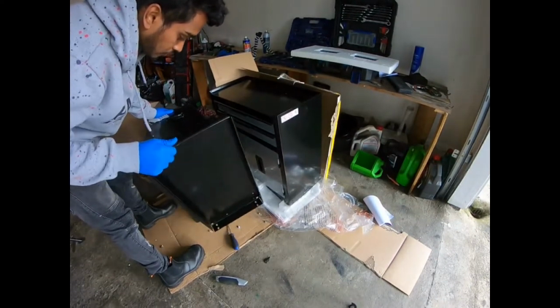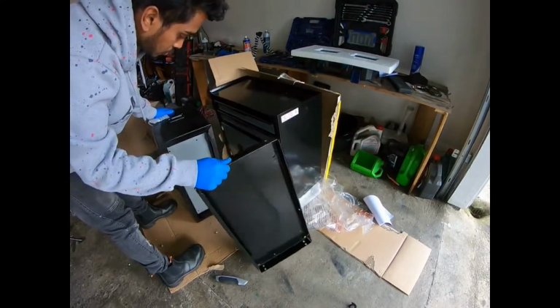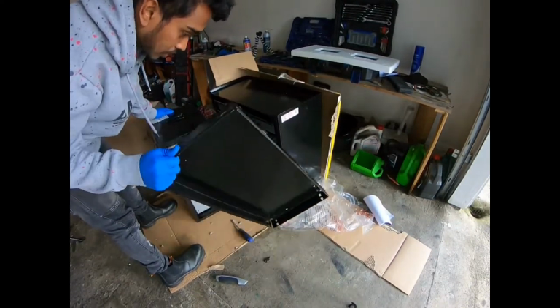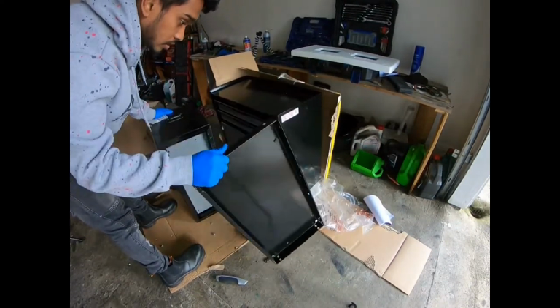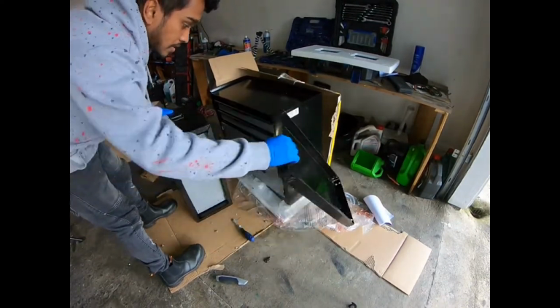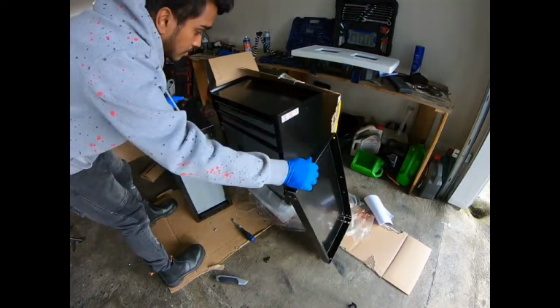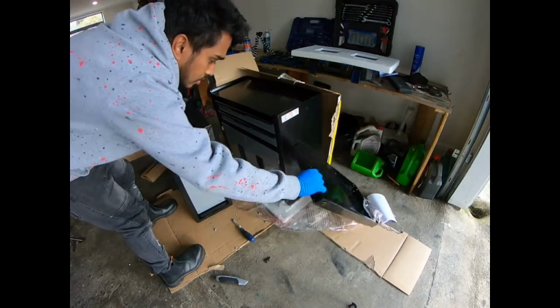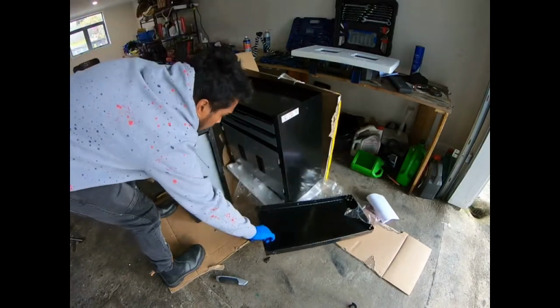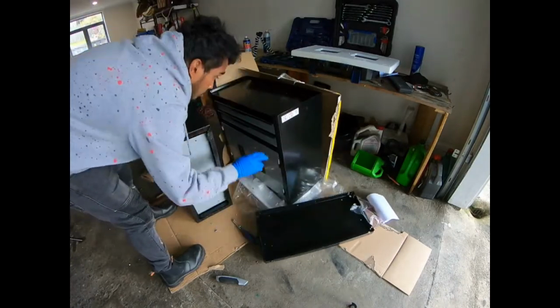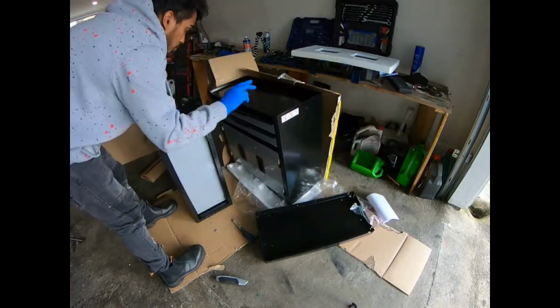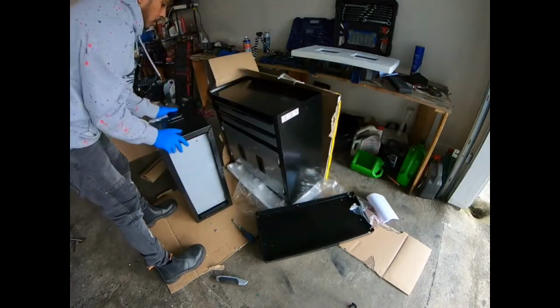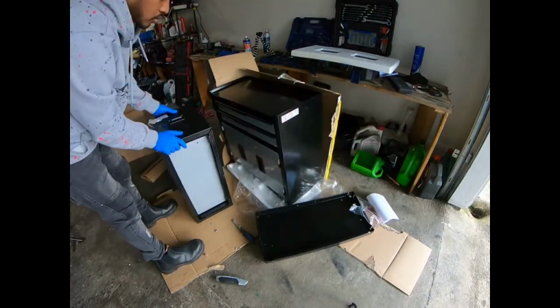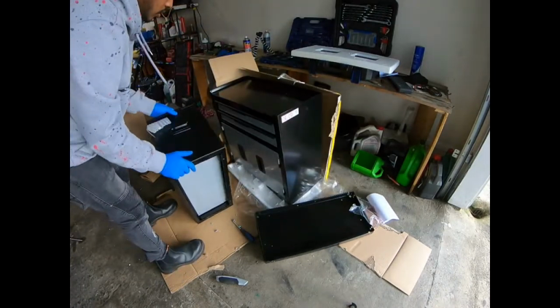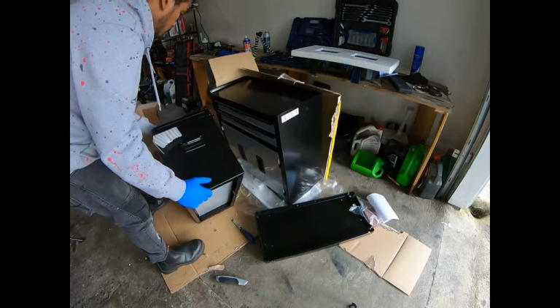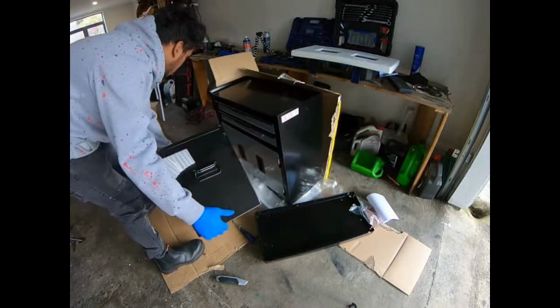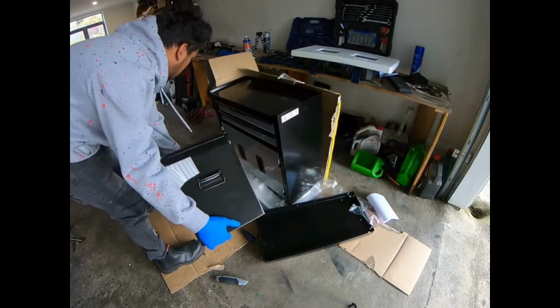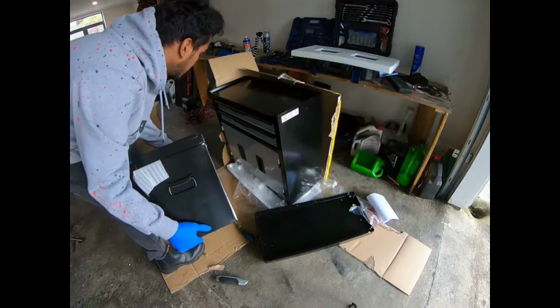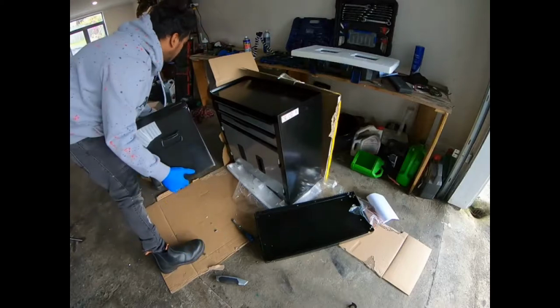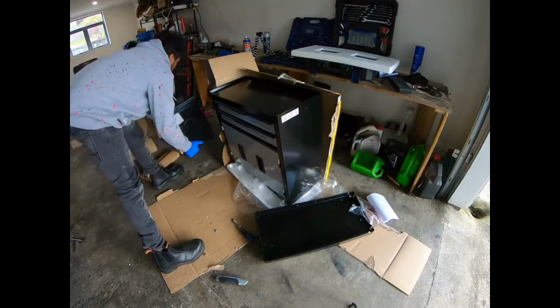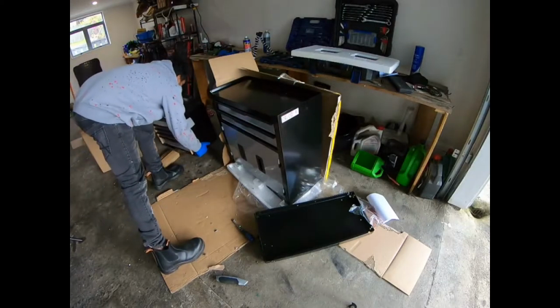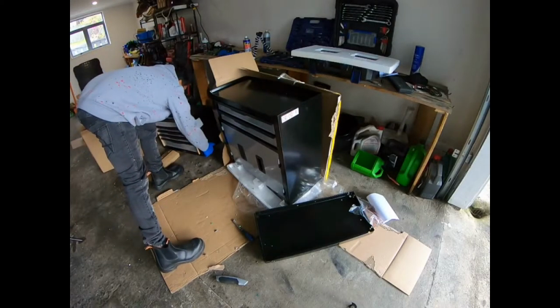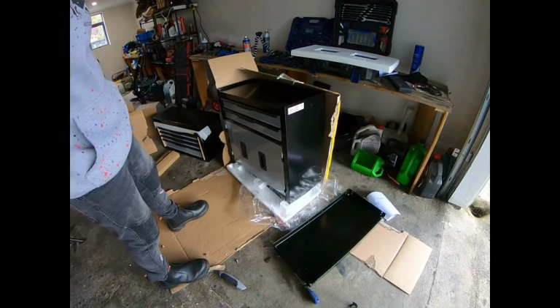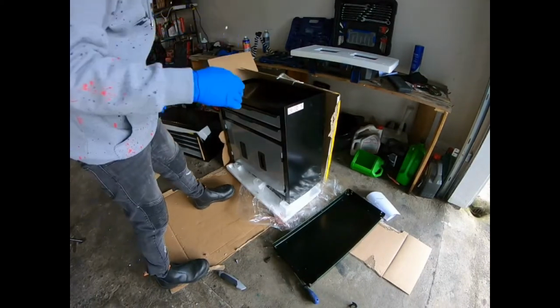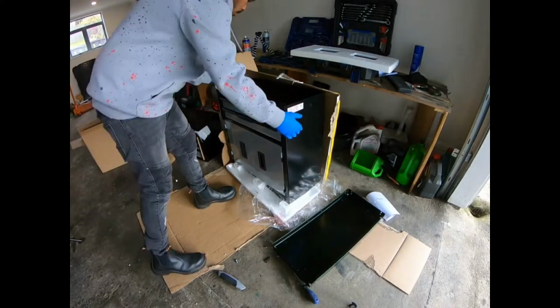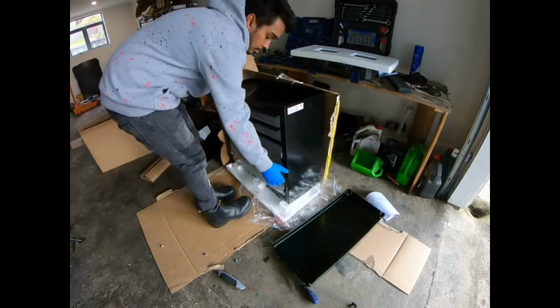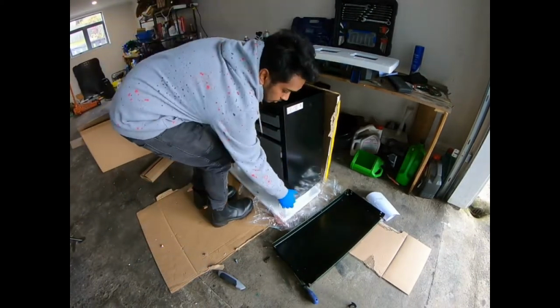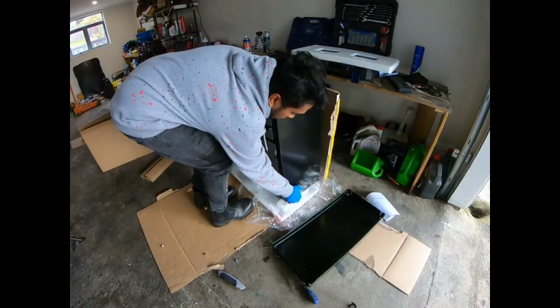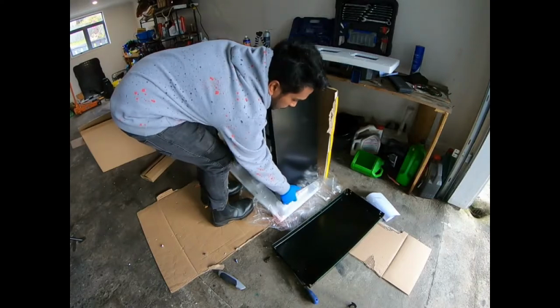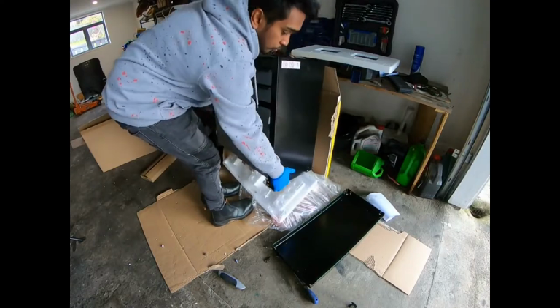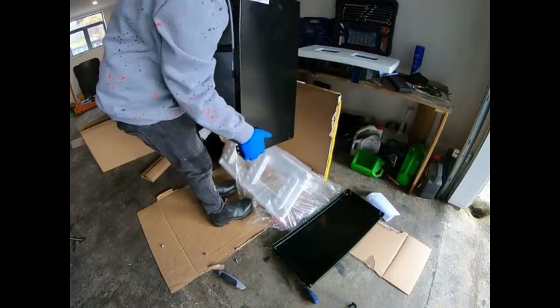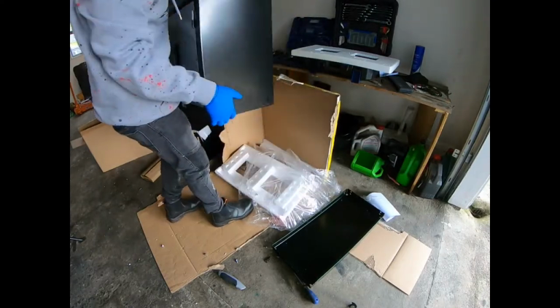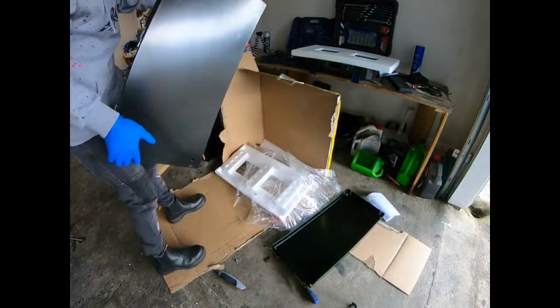I need this base attached to the roller casters on this bottom drawer, so I'm going to keep this aside for the moment. Let's turn this flat down so that I can put the fasteners onto it.